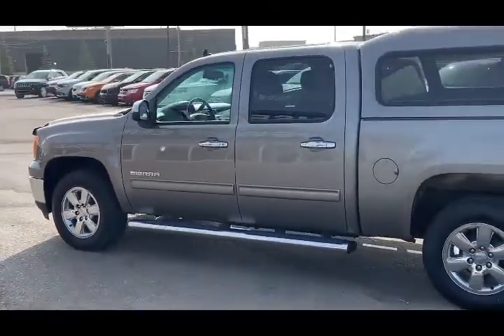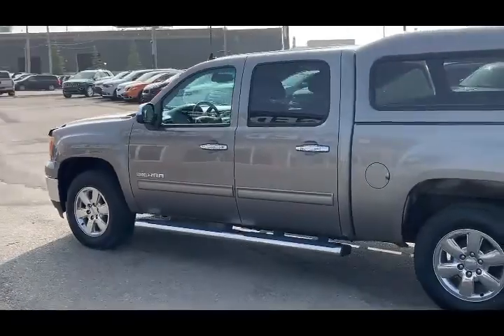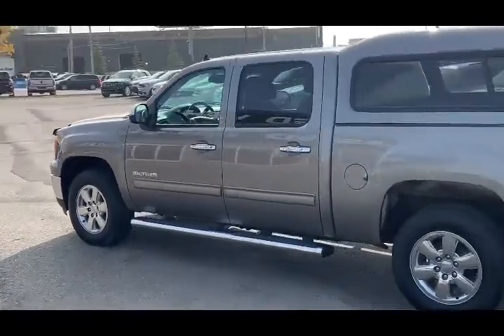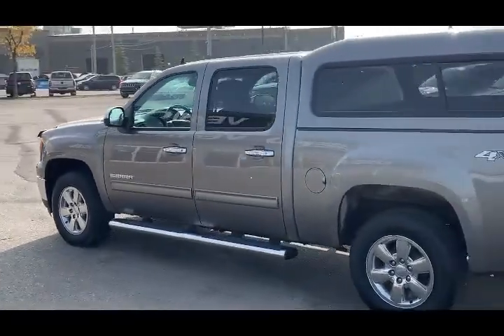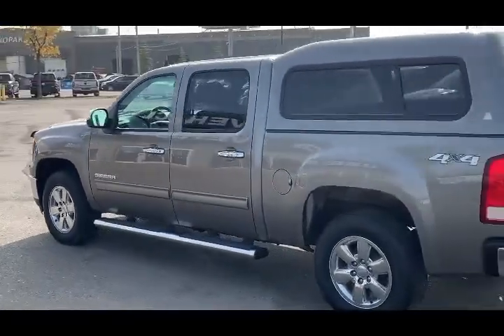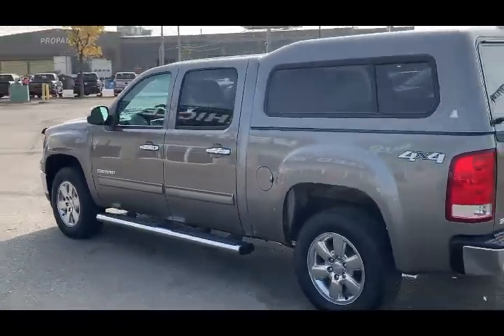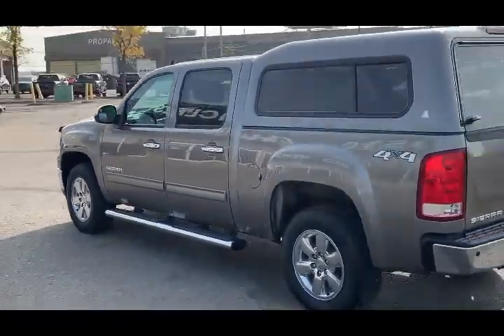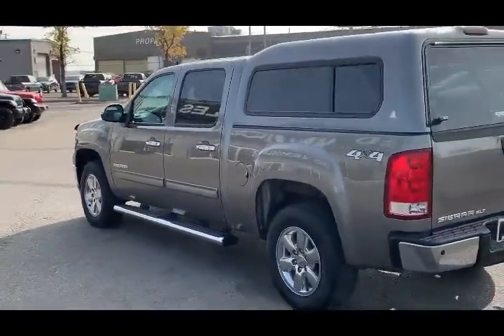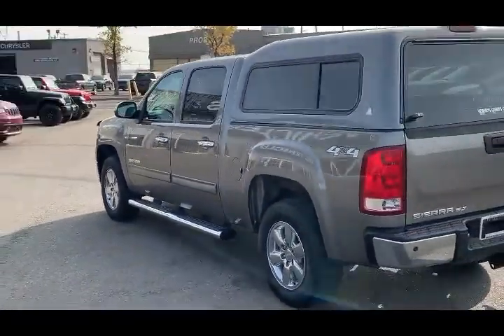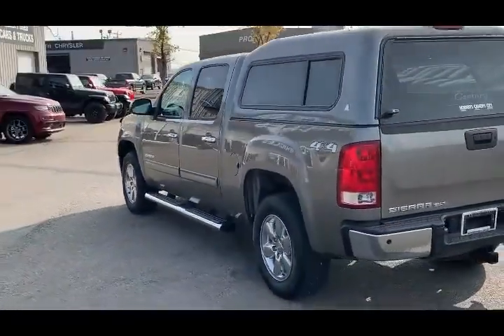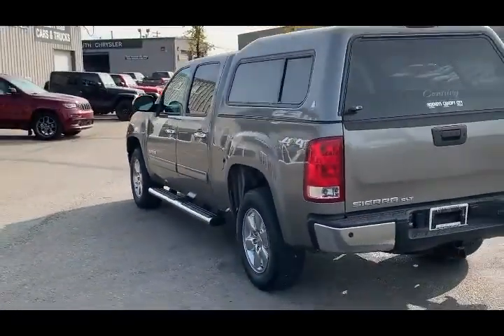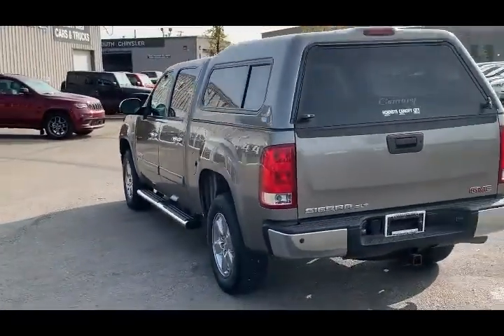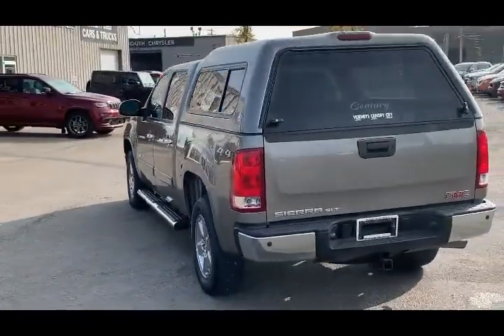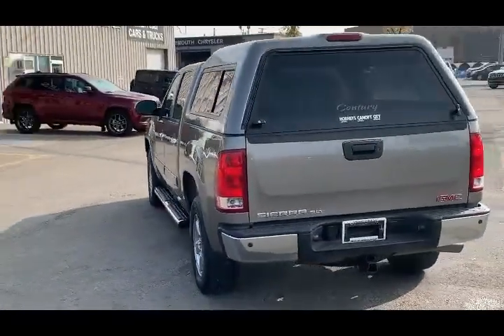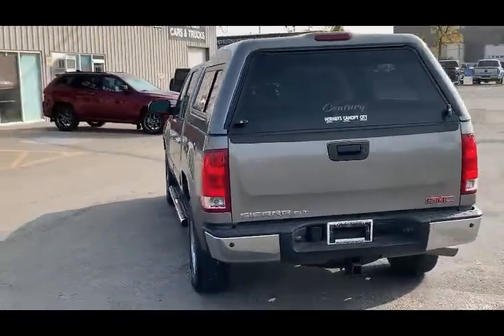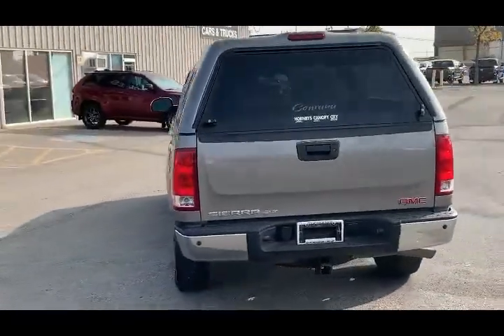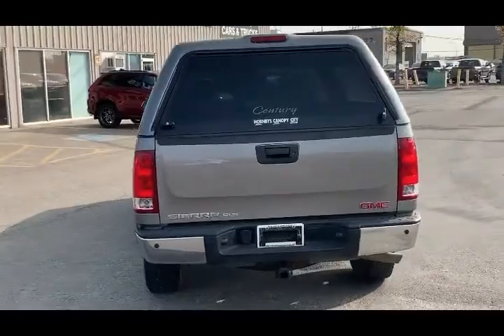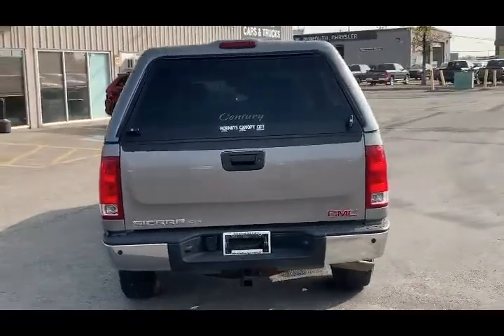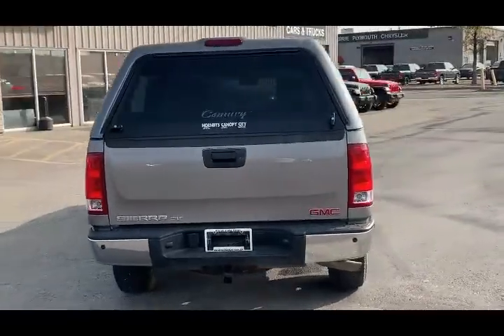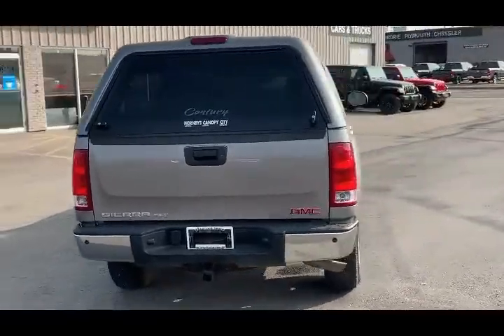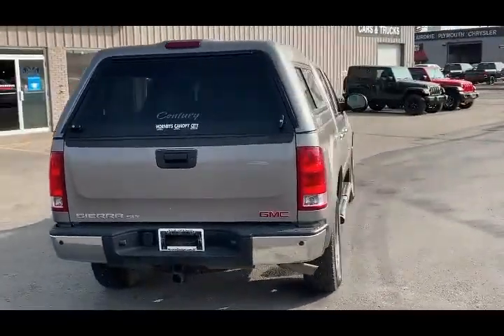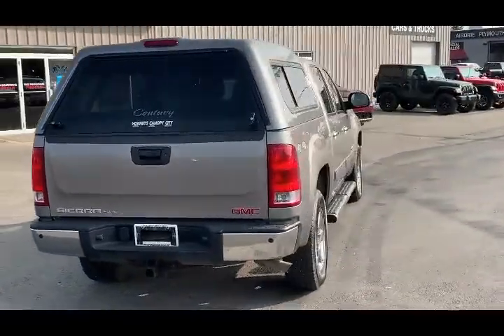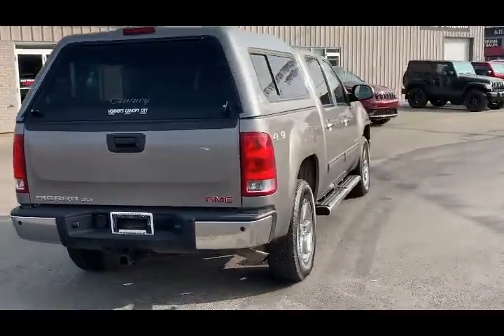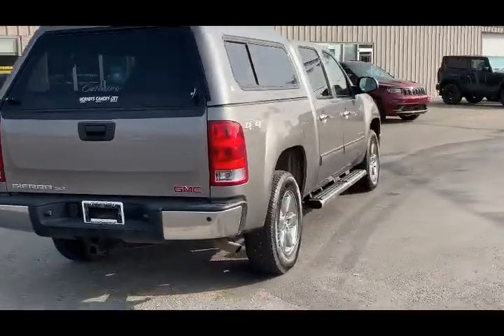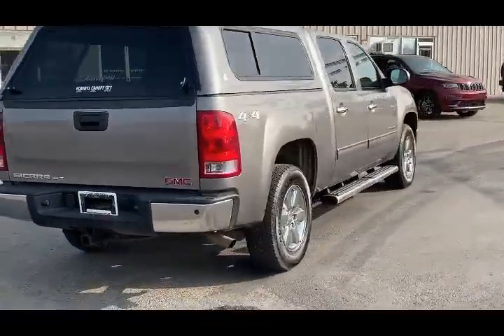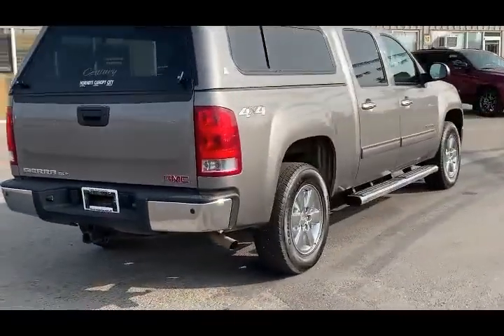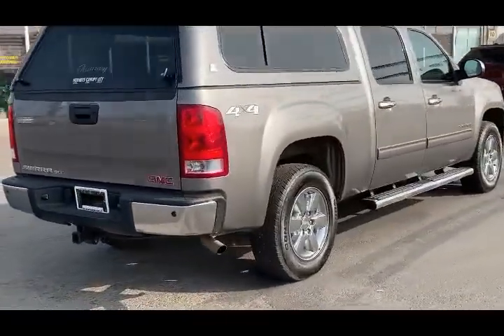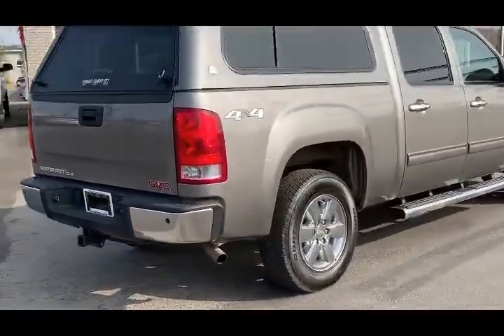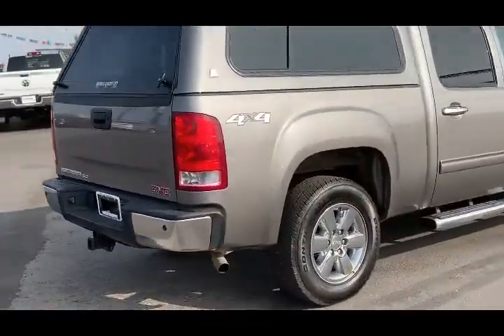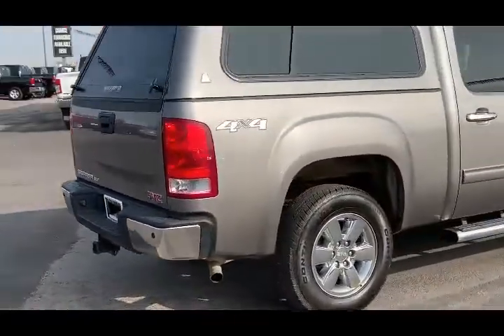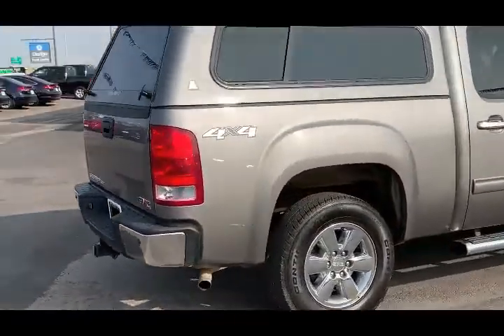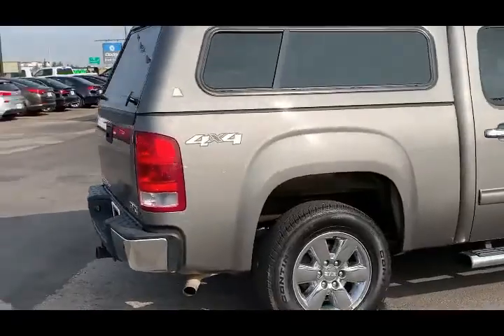This also has a beautiful body-colored topper — this color is called Storm Gray Metallic. As we head around to the side you'll notice the 18-inch chrome wheels, which pair beautifully with the front and back bumpers and side steps.